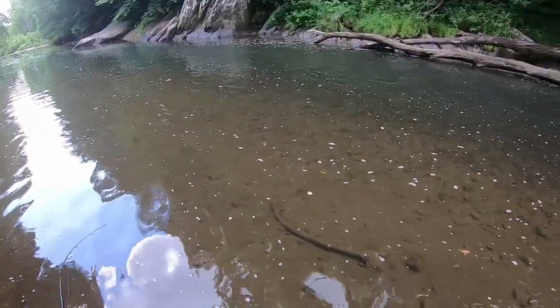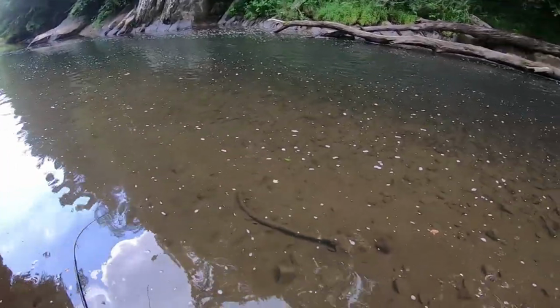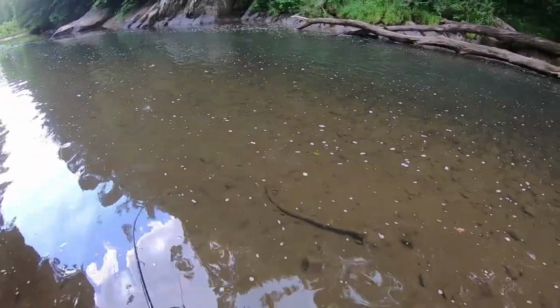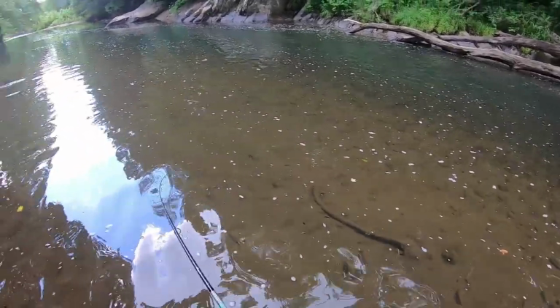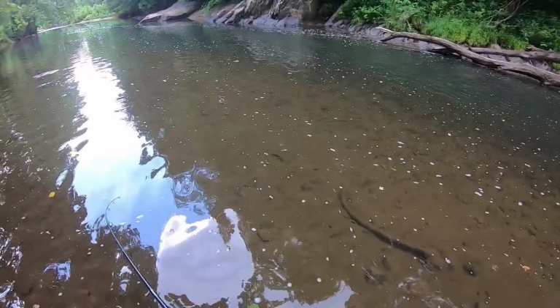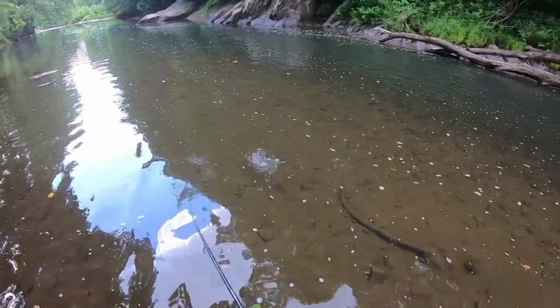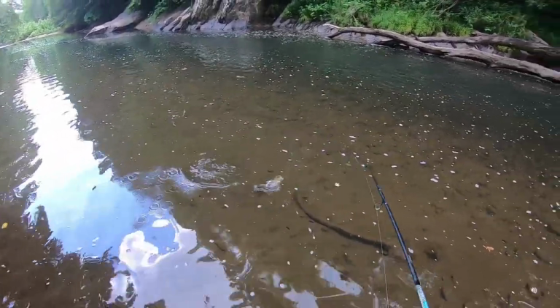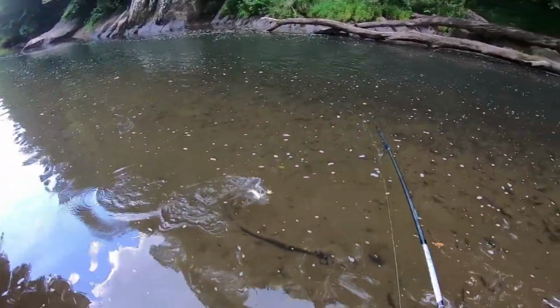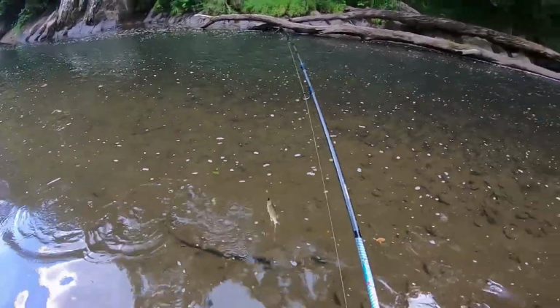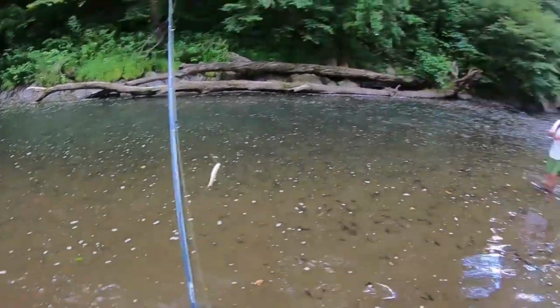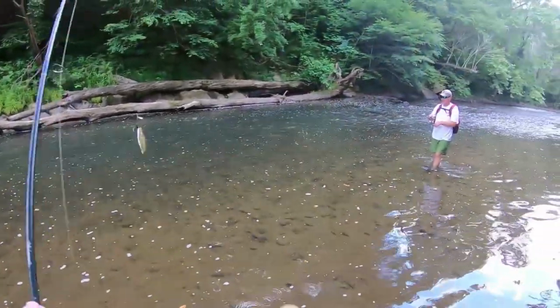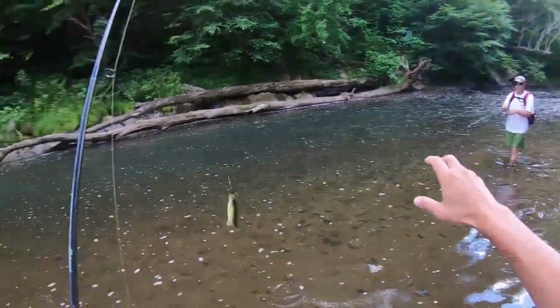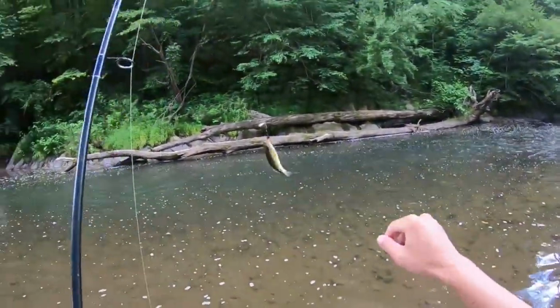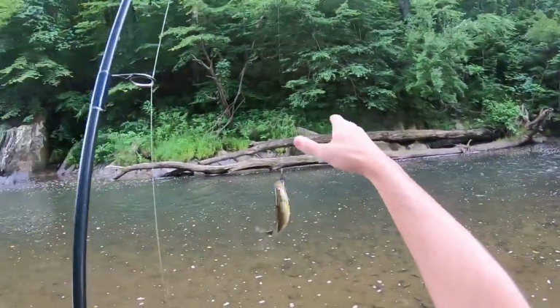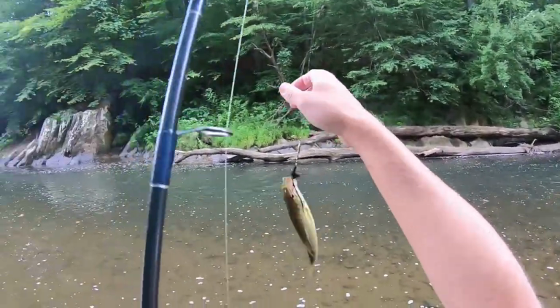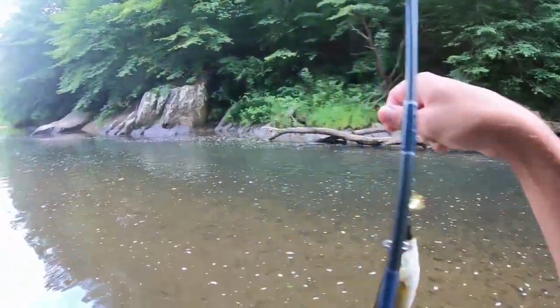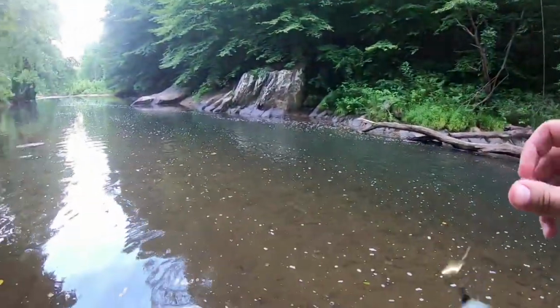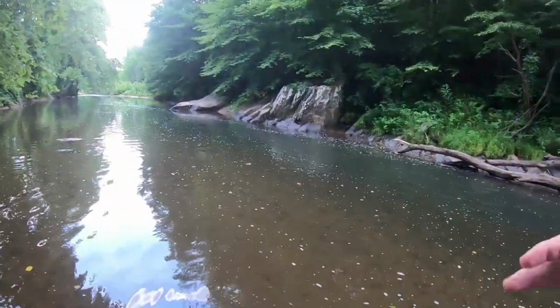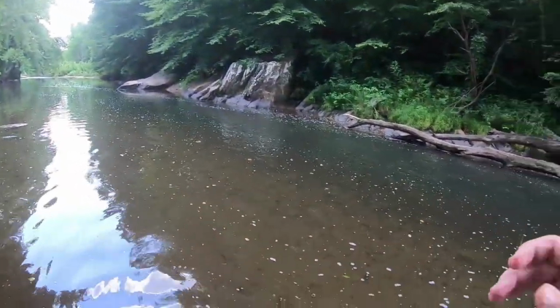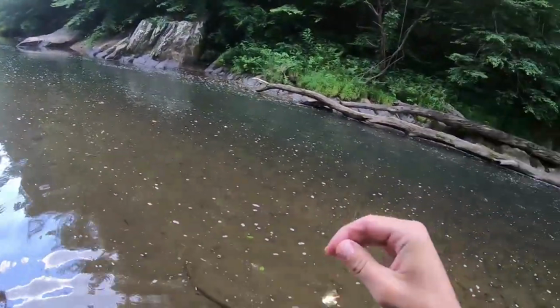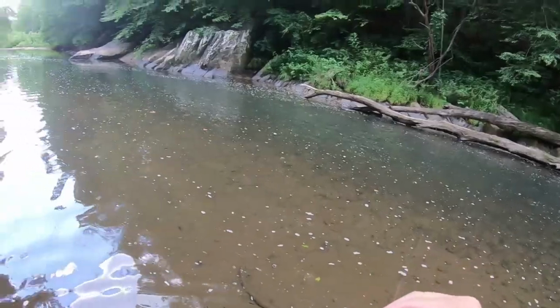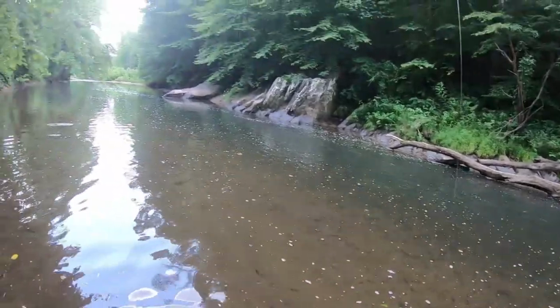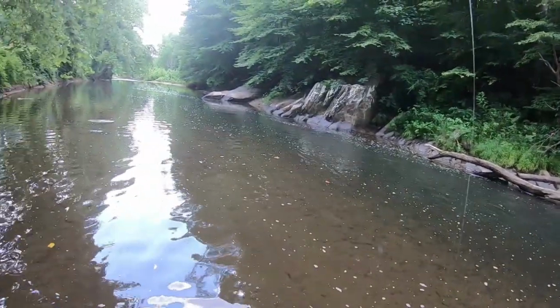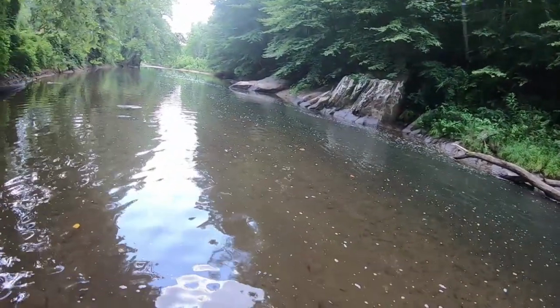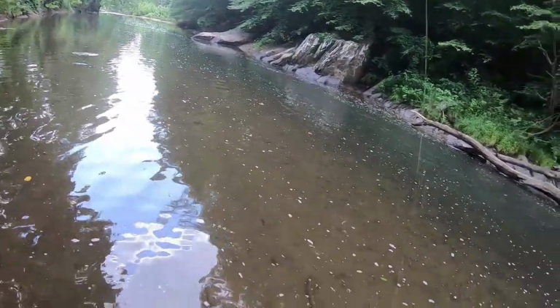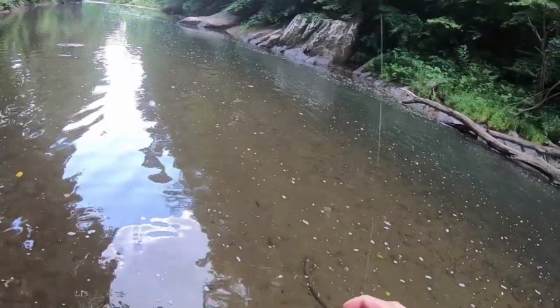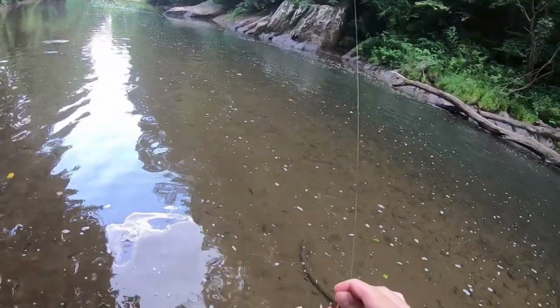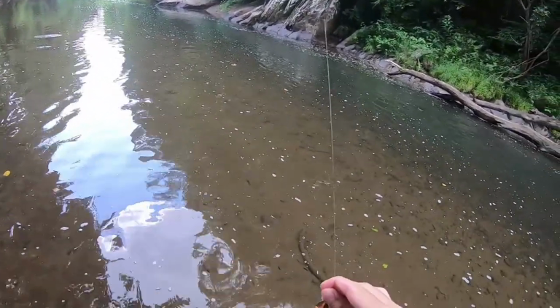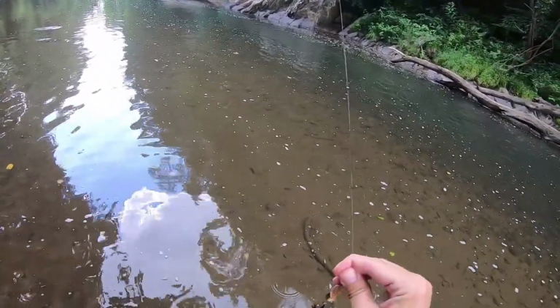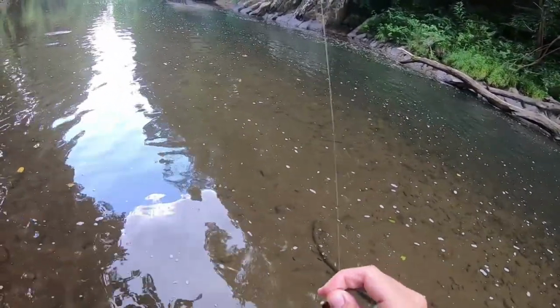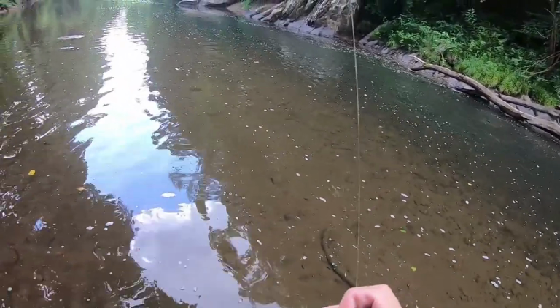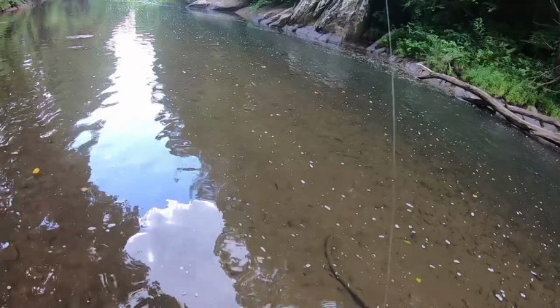There's a smallie — just like I was saying, we're fishing this rapid, it had all the perfect ingredients. And there you go, there's a smallie. You can't beat smallmouth bass fishing these creeks and streams, especially with an ultralight setup. You're going to have a good day.